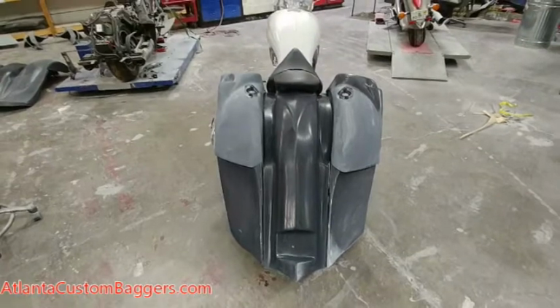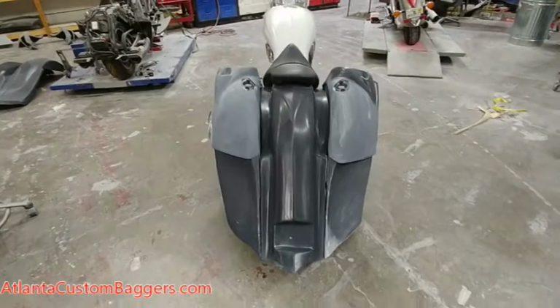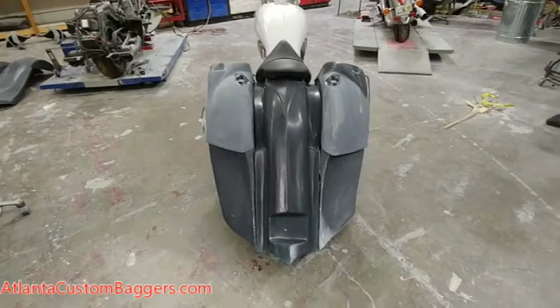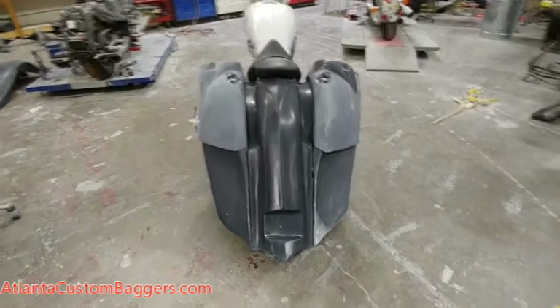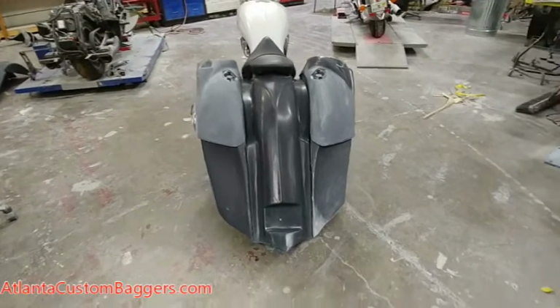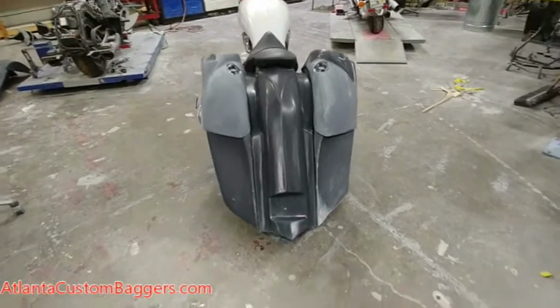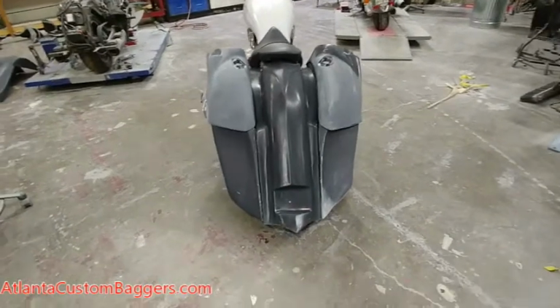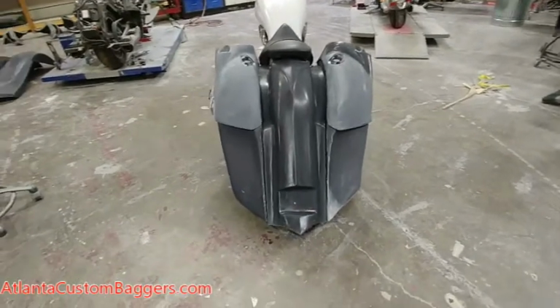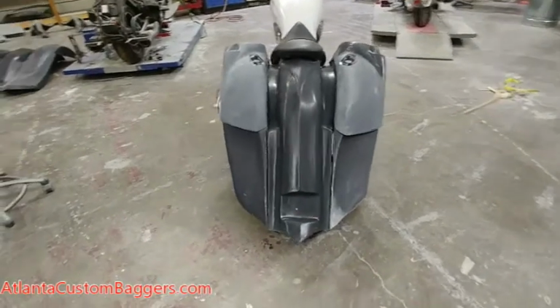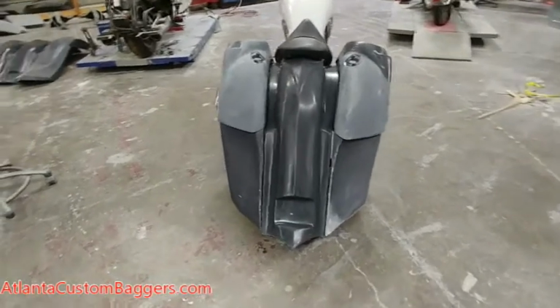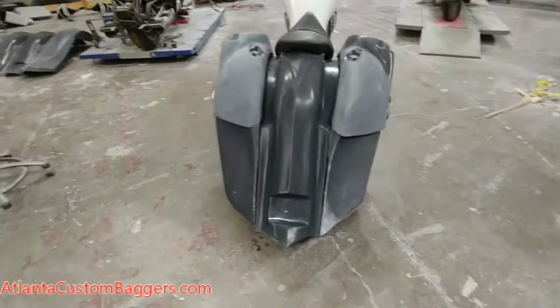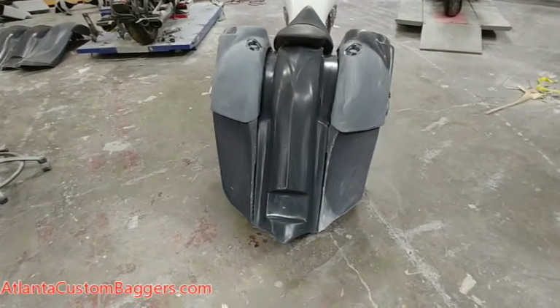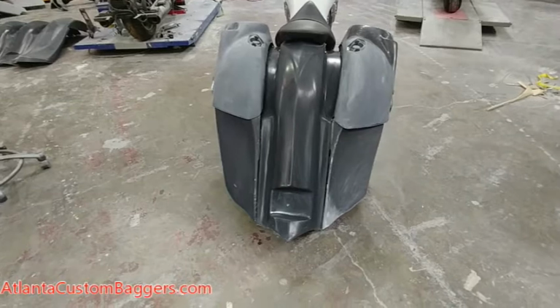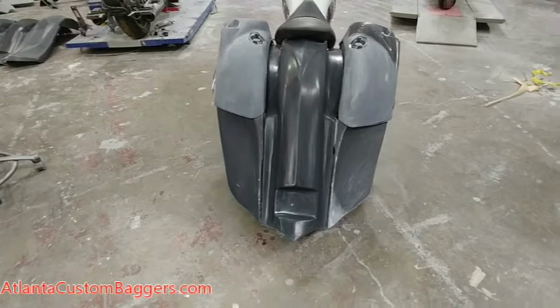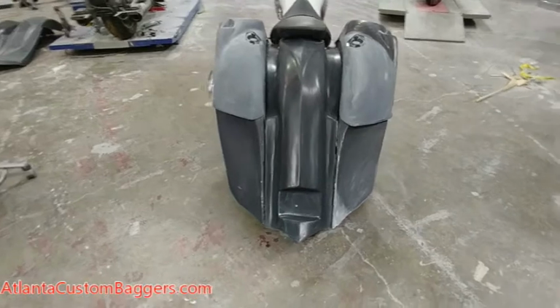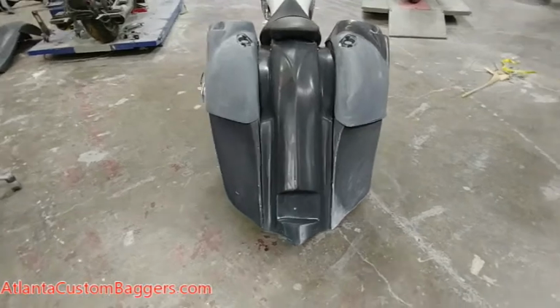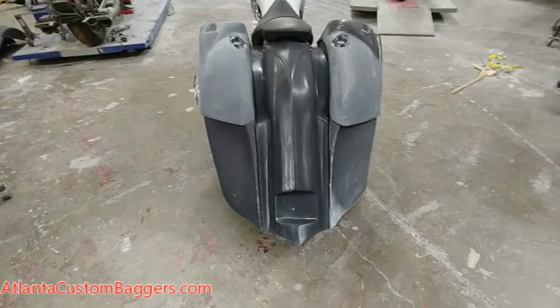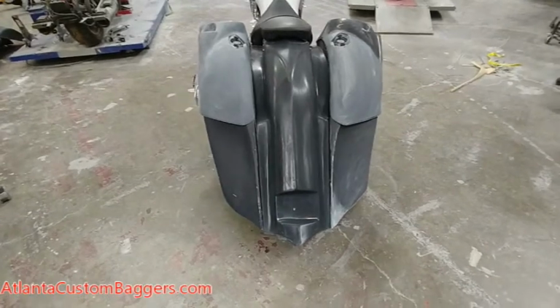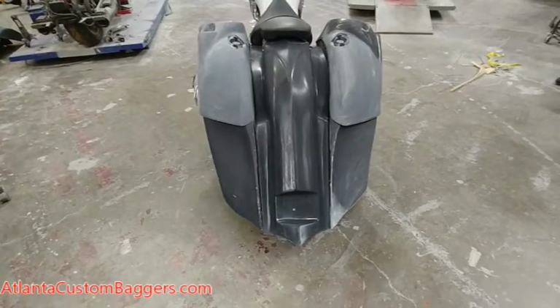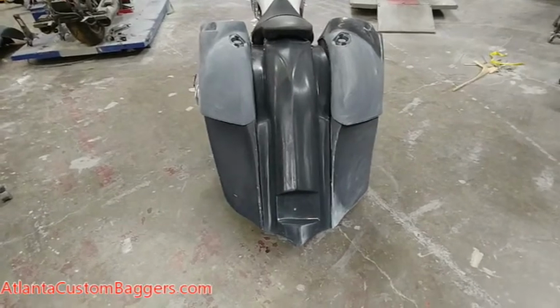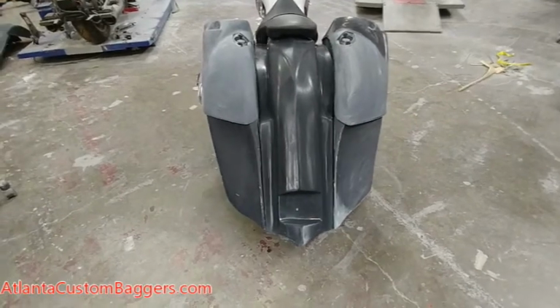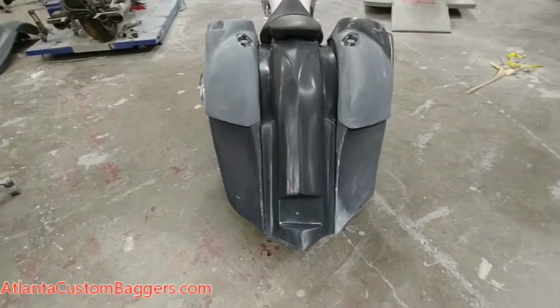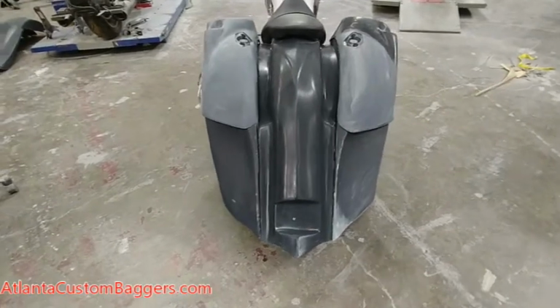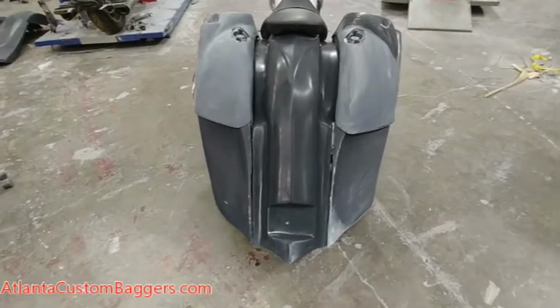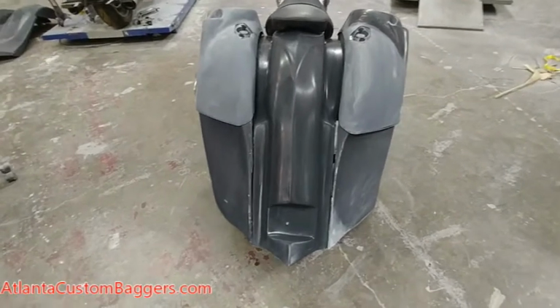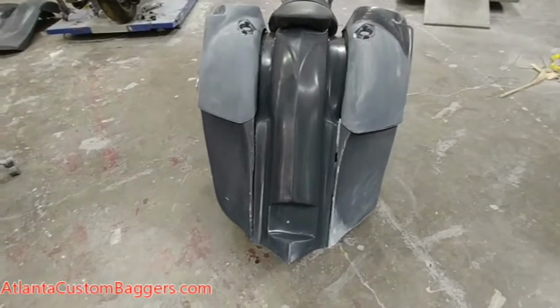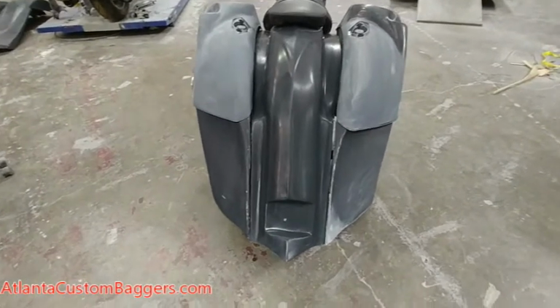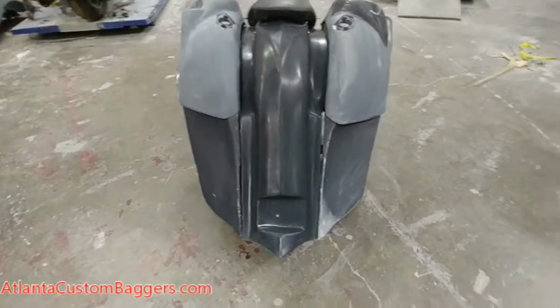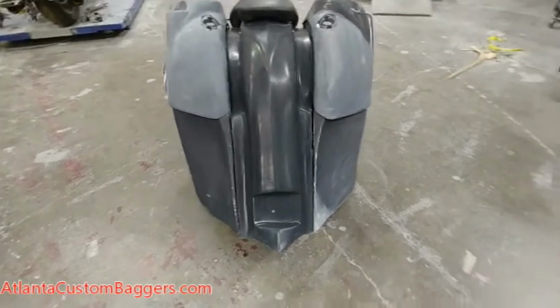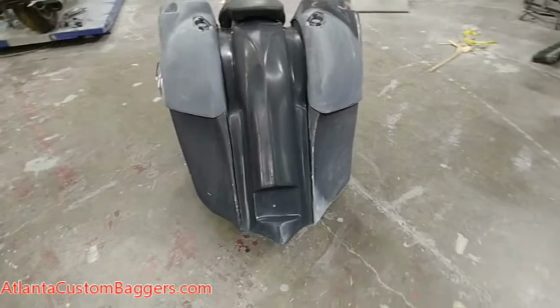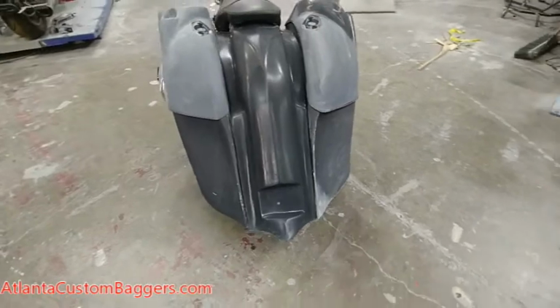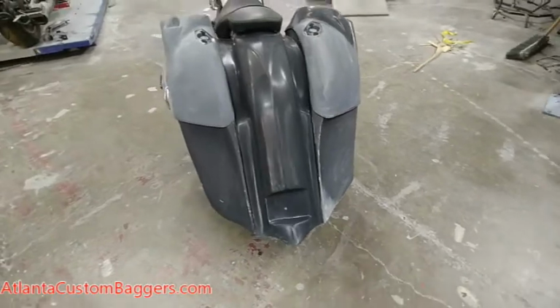Happy Thanksgiving once again. I wanted to show you guys real quick the Vegas Assassin back end. This is mounted to the back of a Vegas. We've kind of done a little retooling on this.